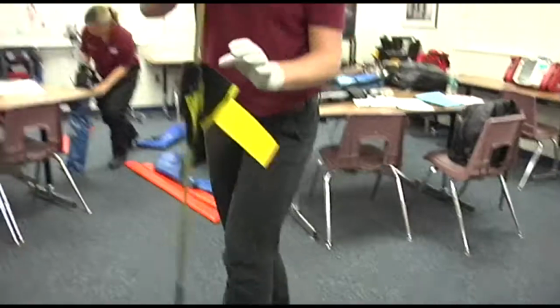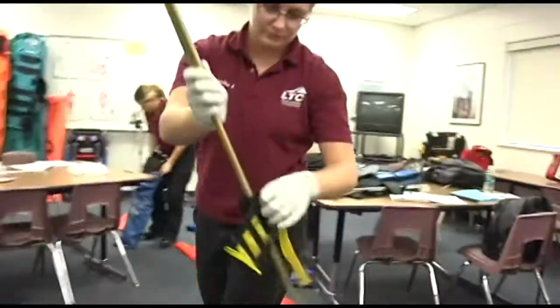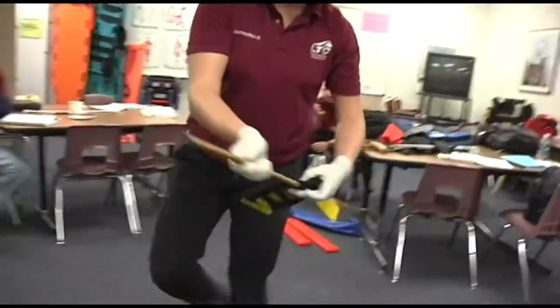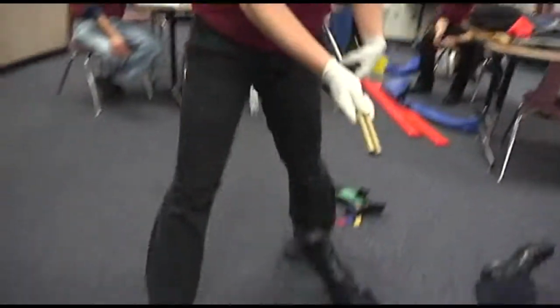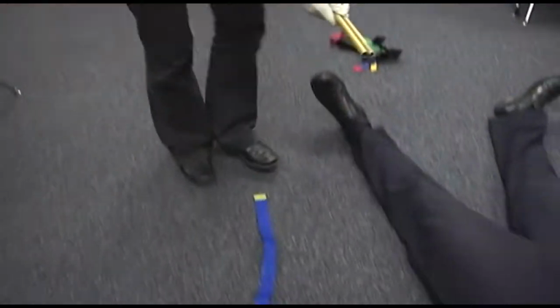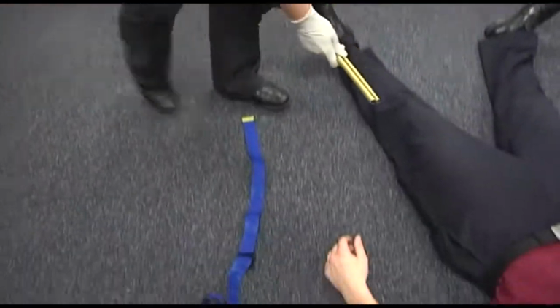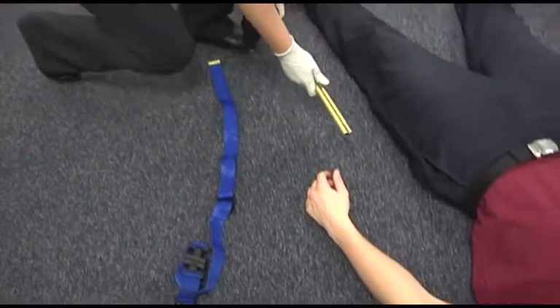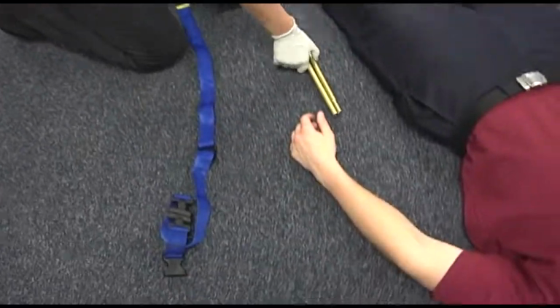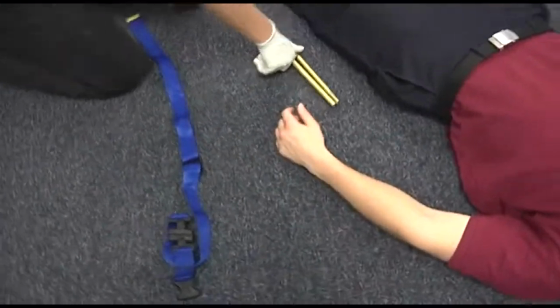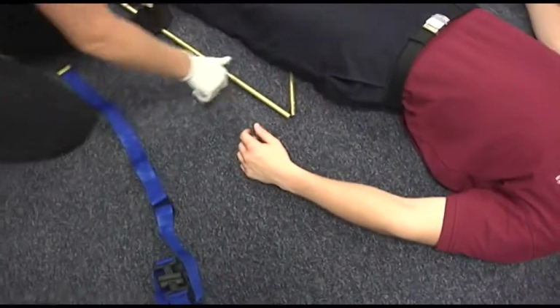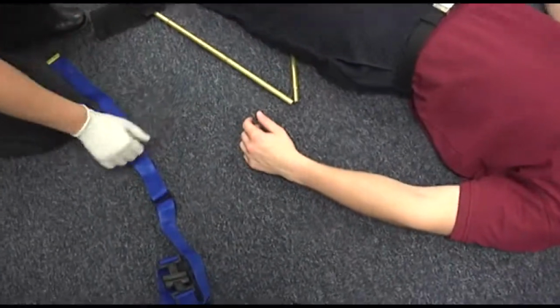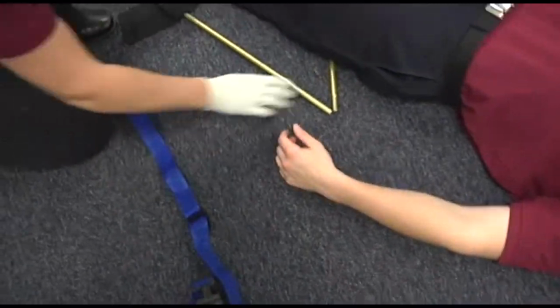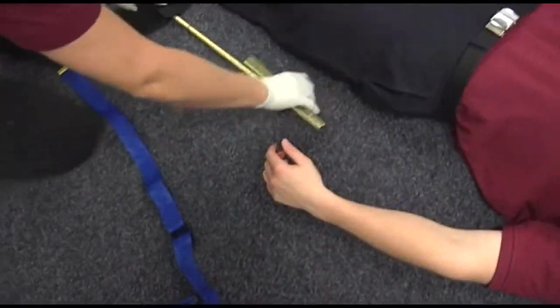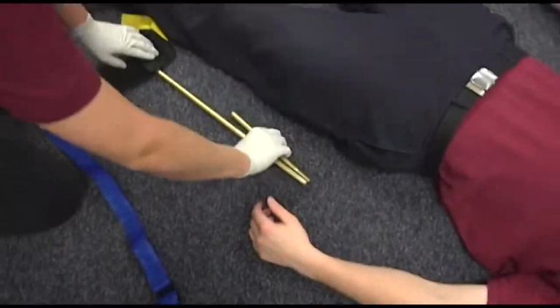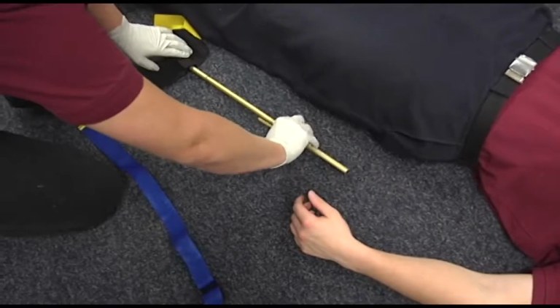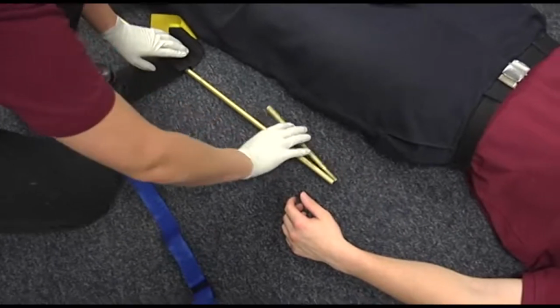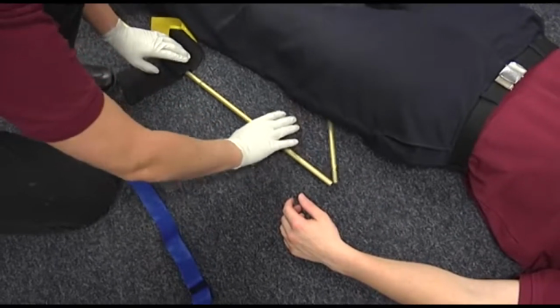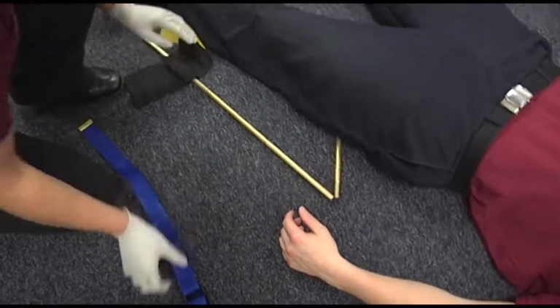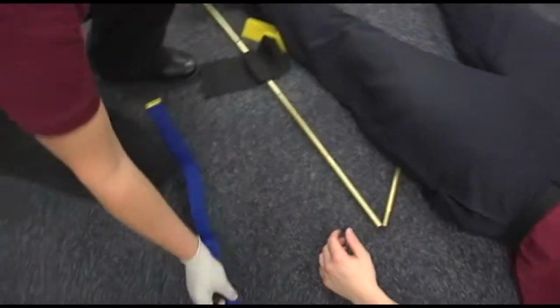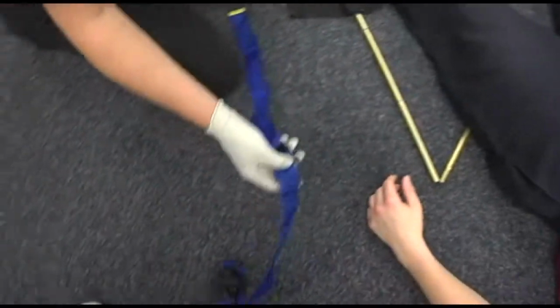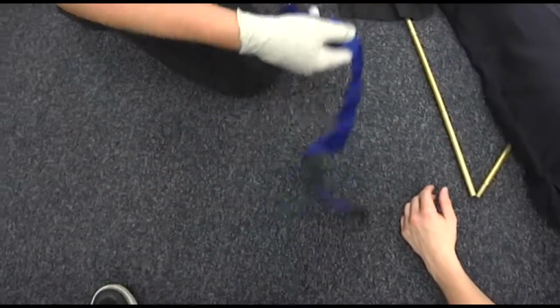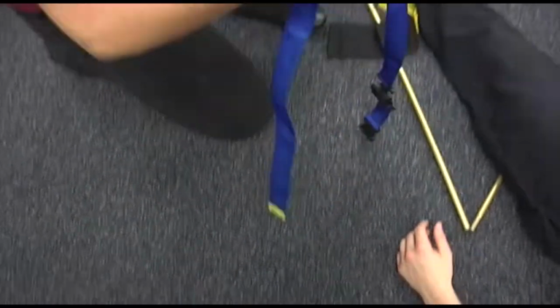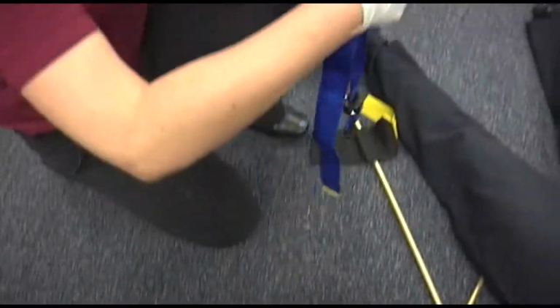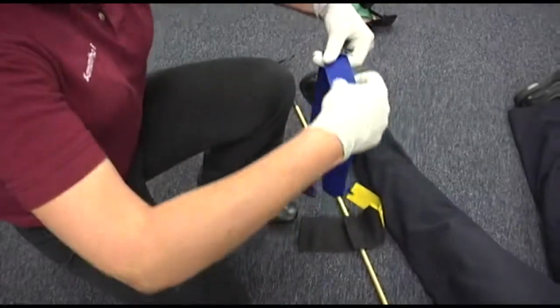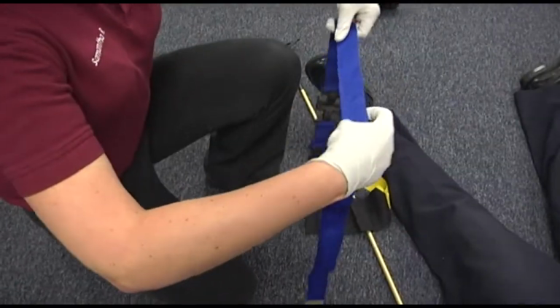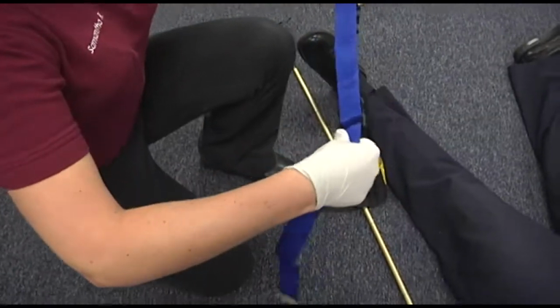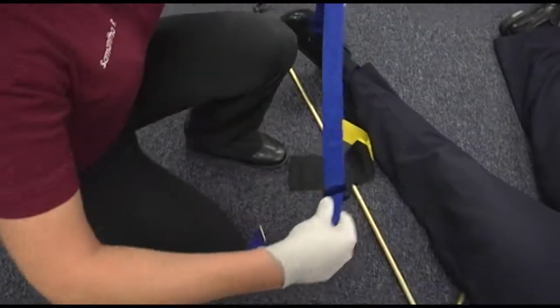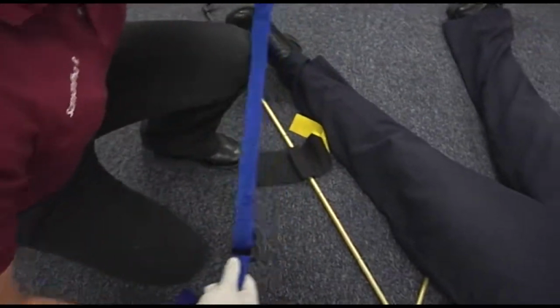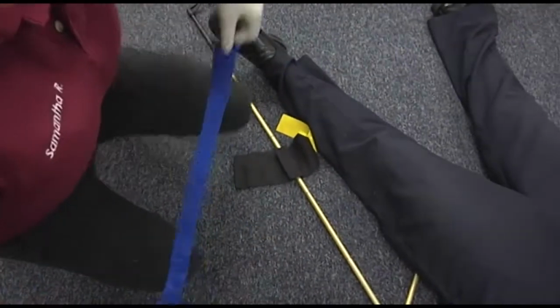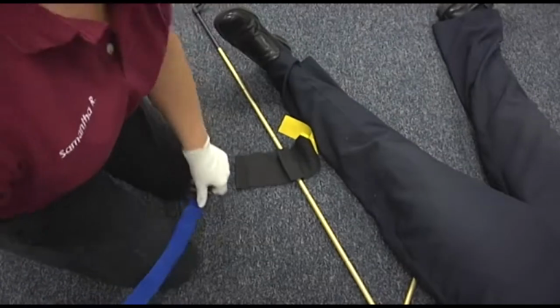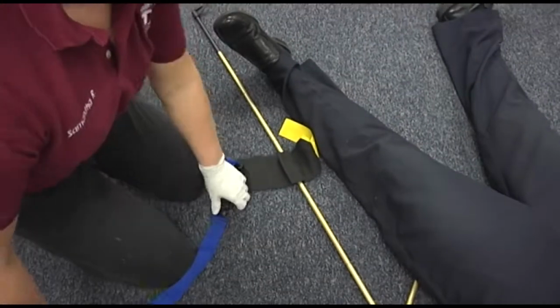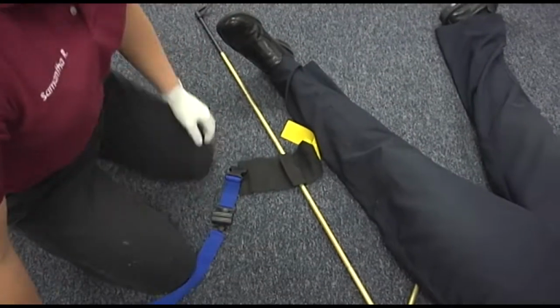That should be able to lay on the floor and stay closed. Otherwise, you can just close it one more down when you apply it. Applies the distal security device, the ankle hitch.